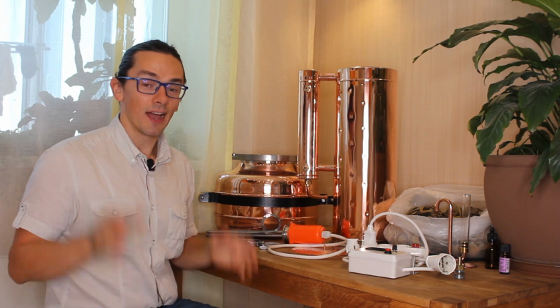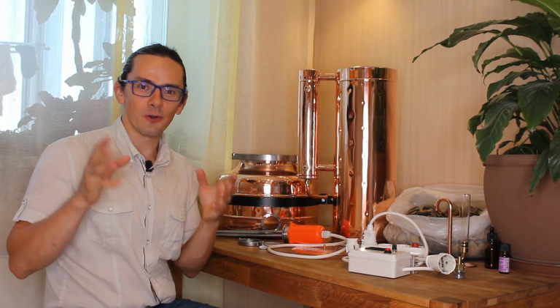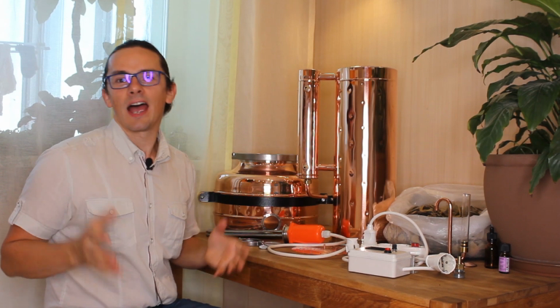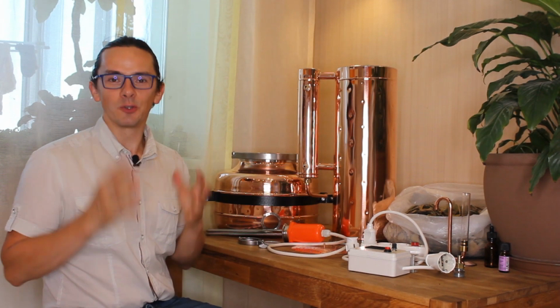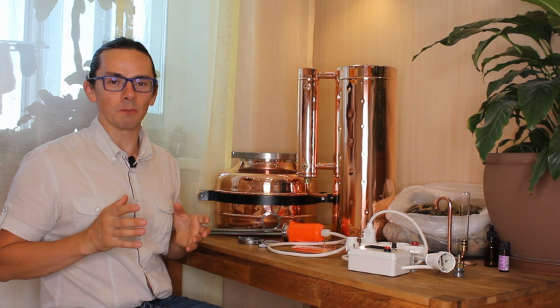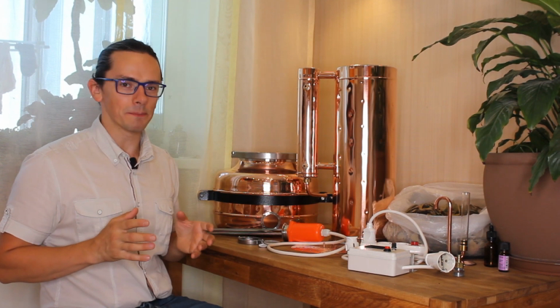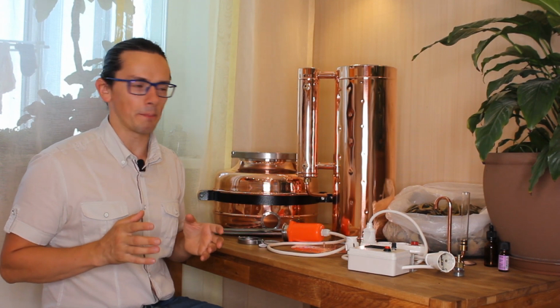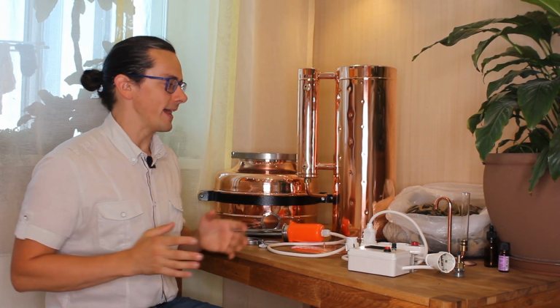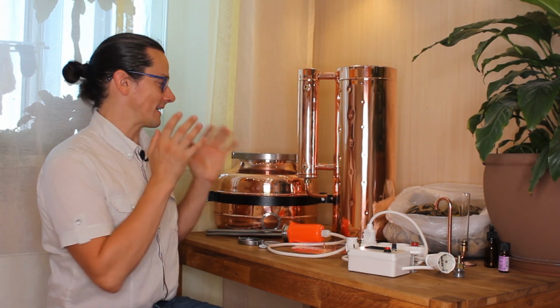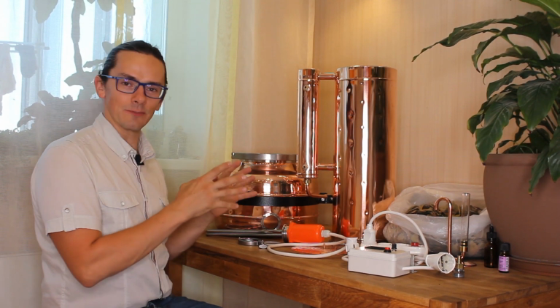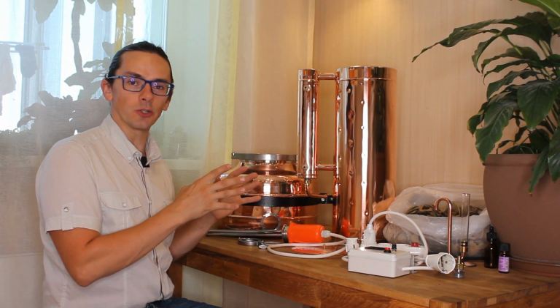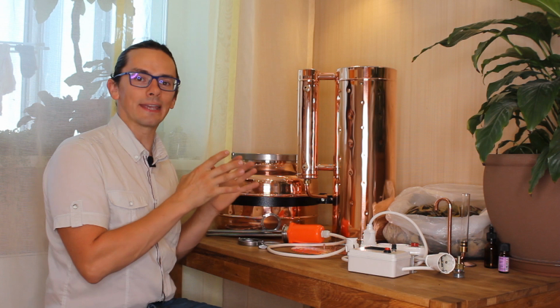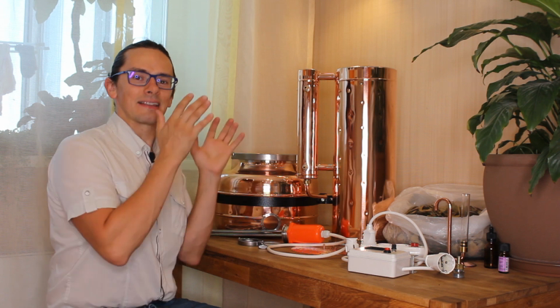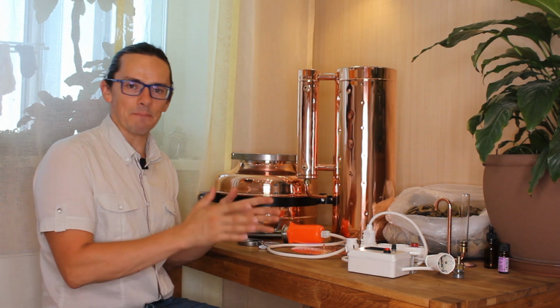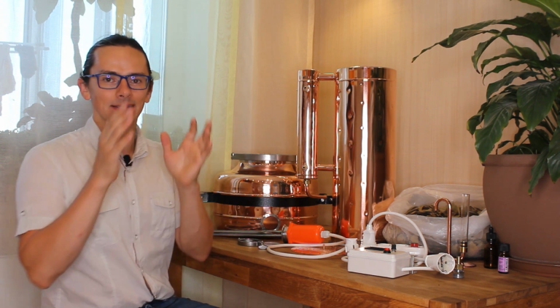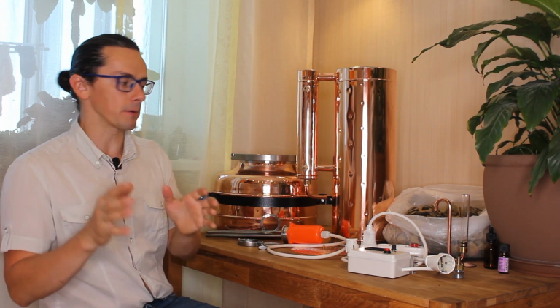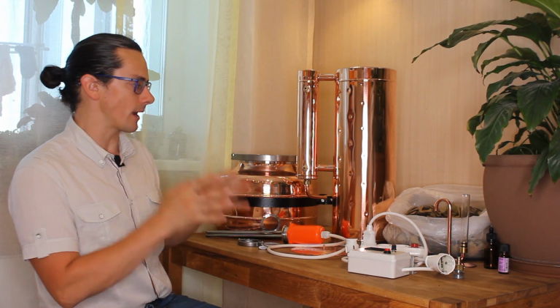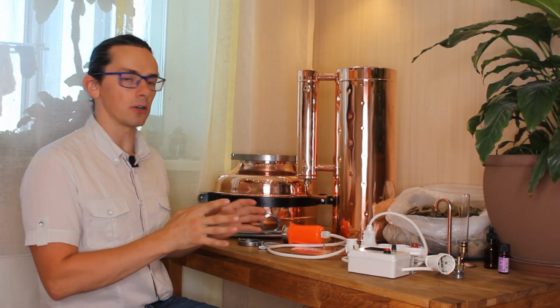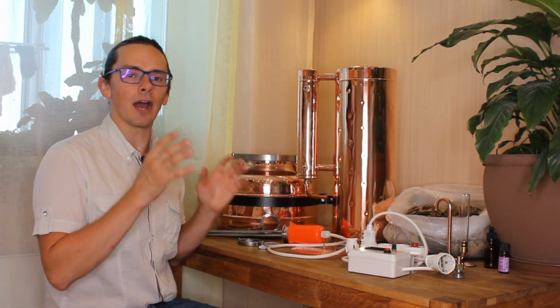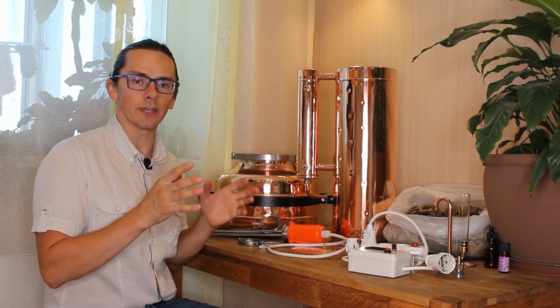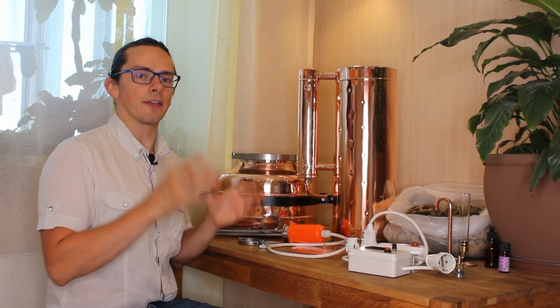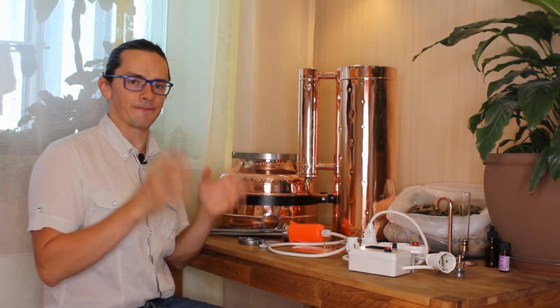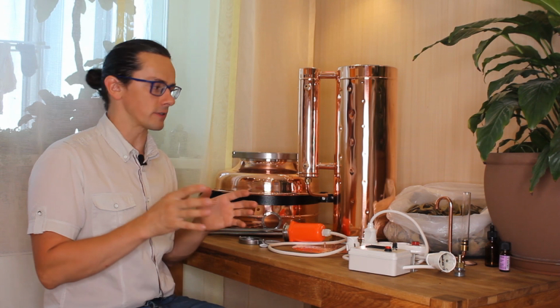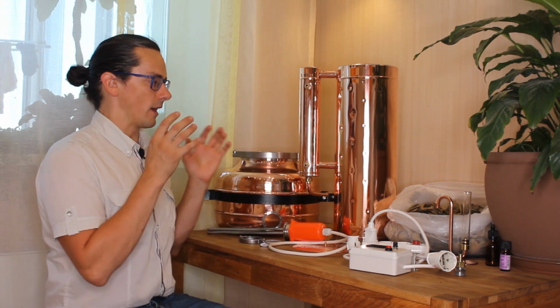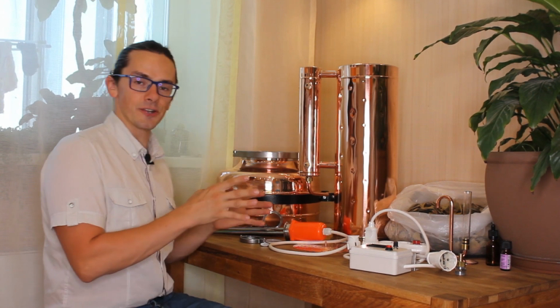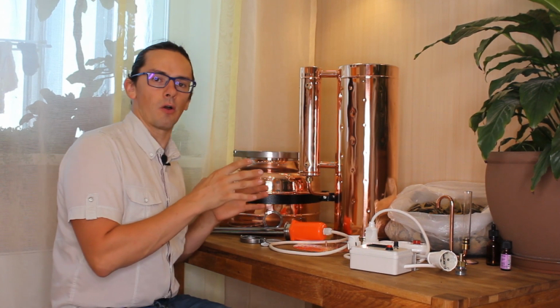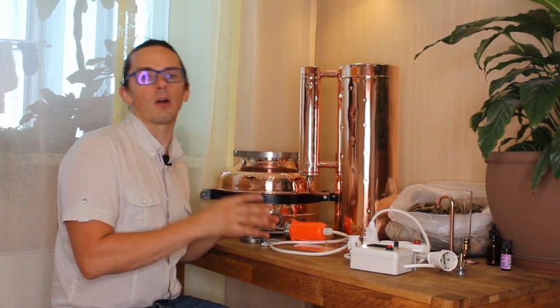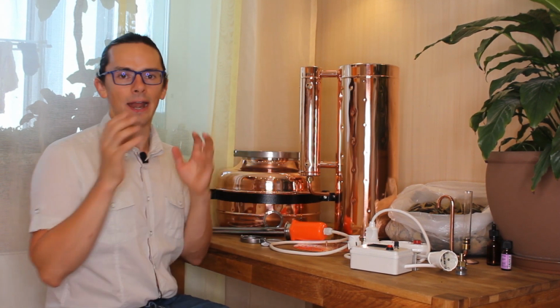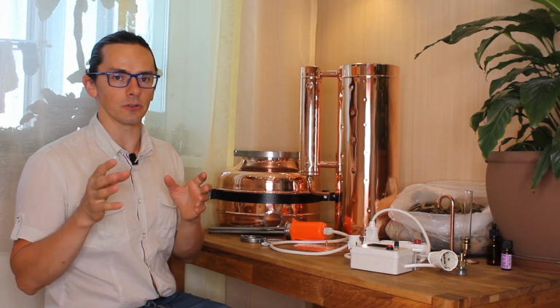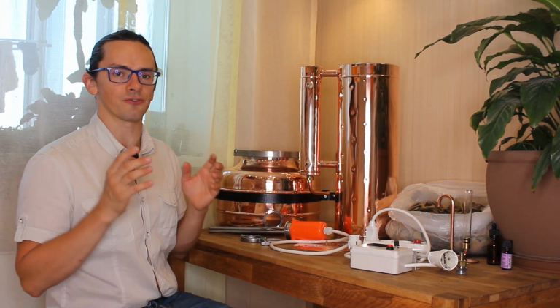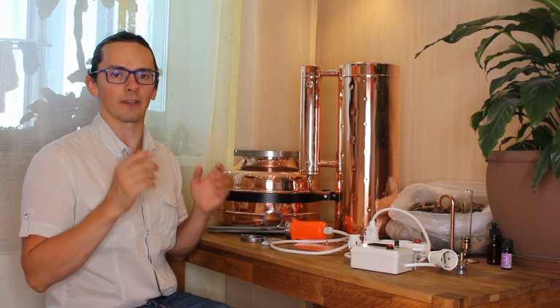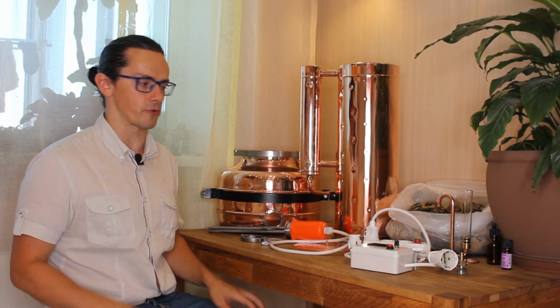Hi folks, I'm Yuri from Copper Pro Company and in this video you will get a step-by-step guideline on how to get your first essential oil or hydrosol extraction experience.